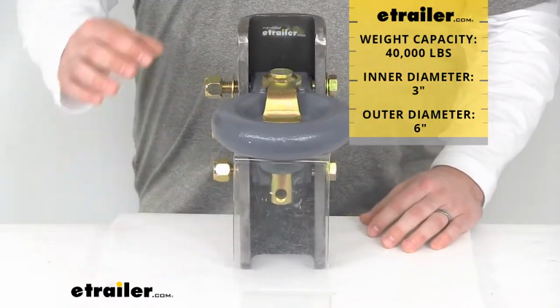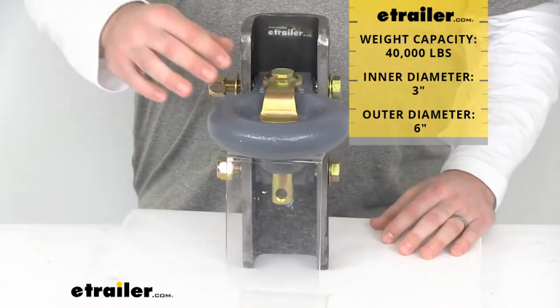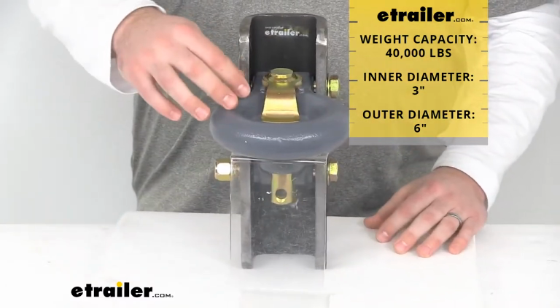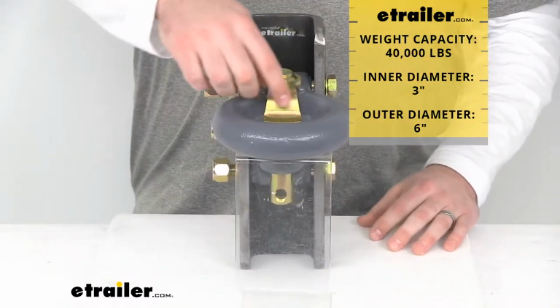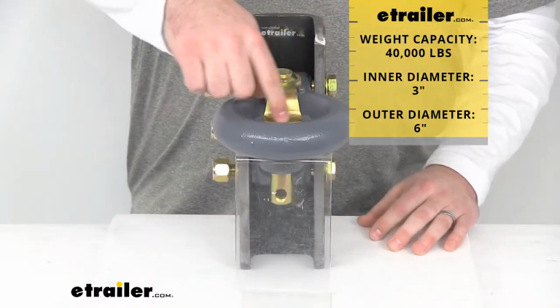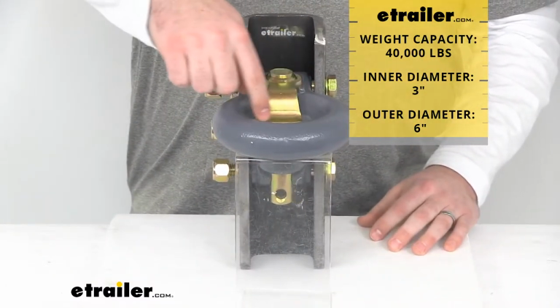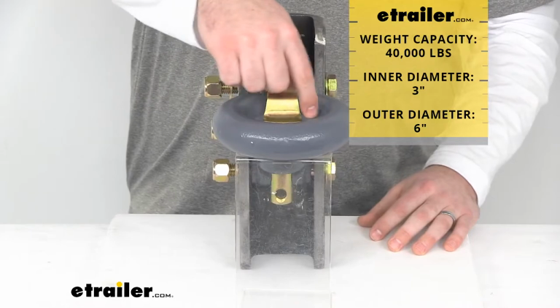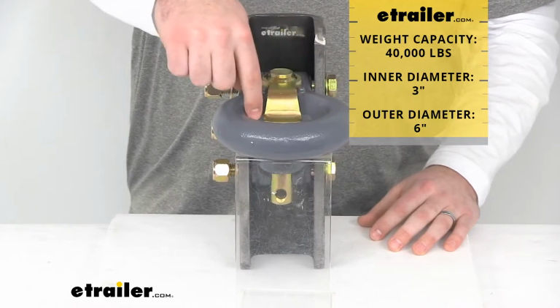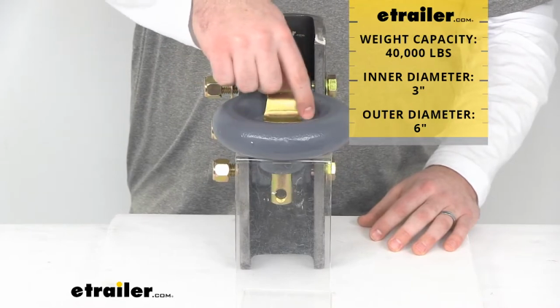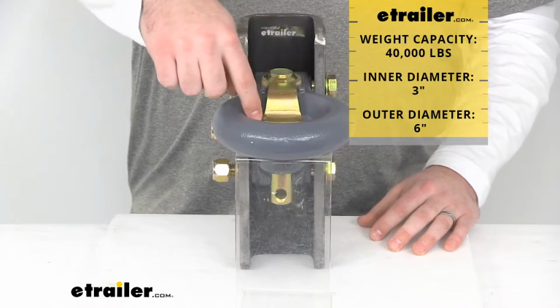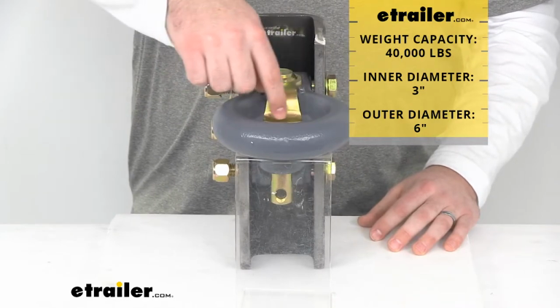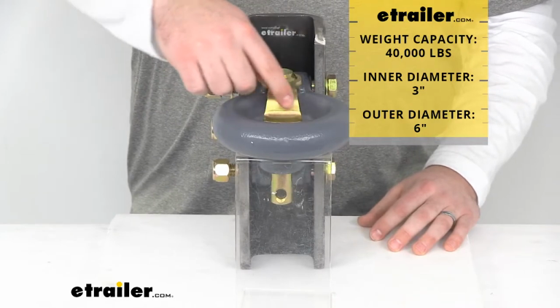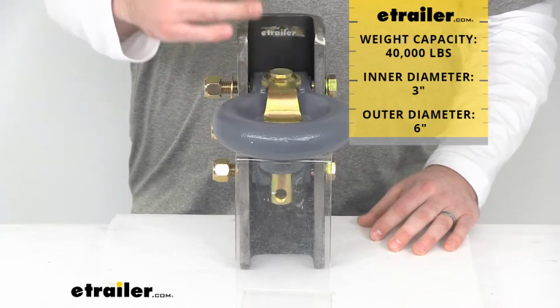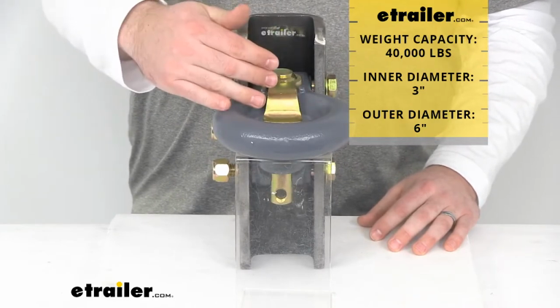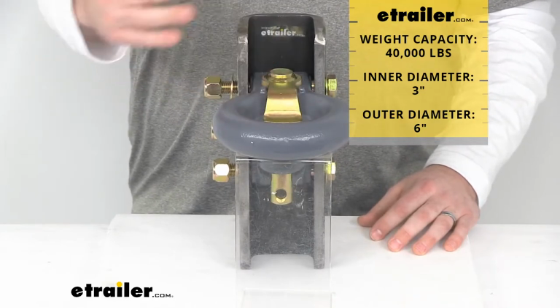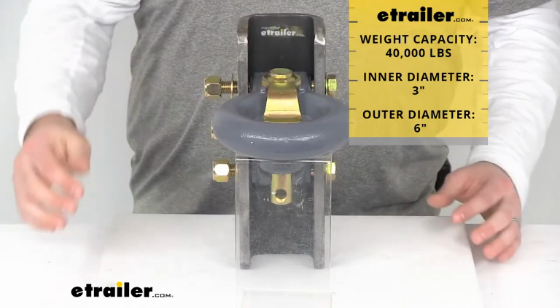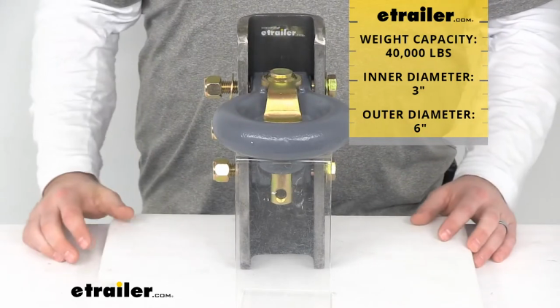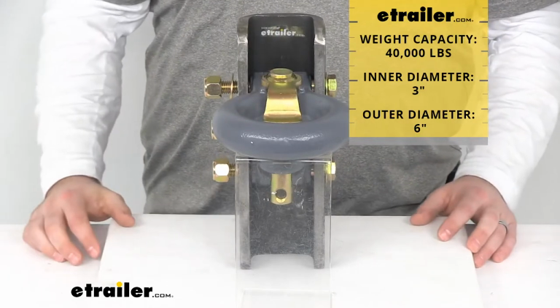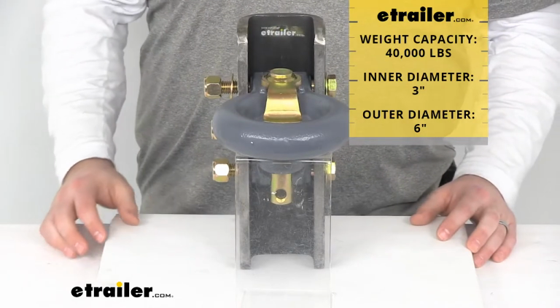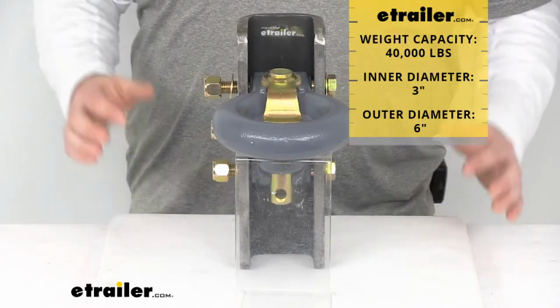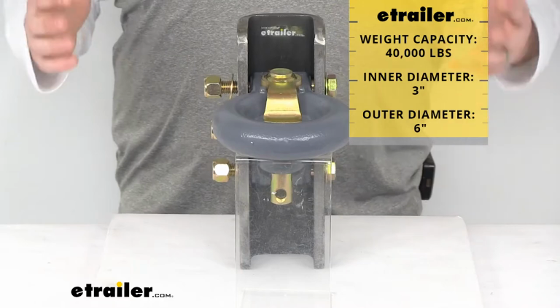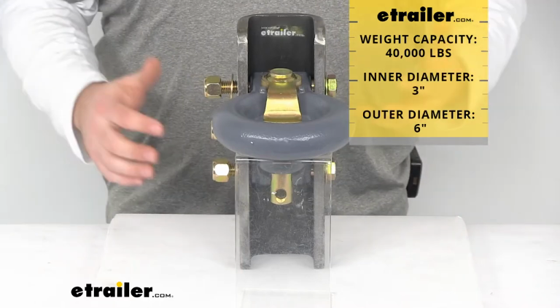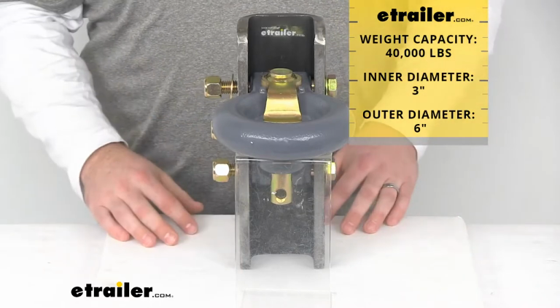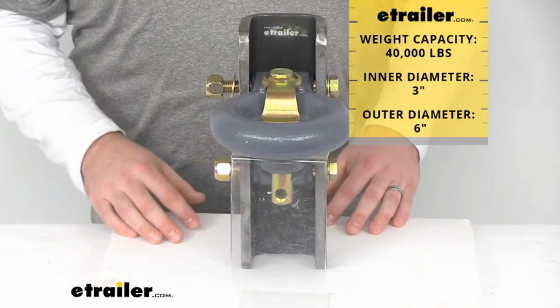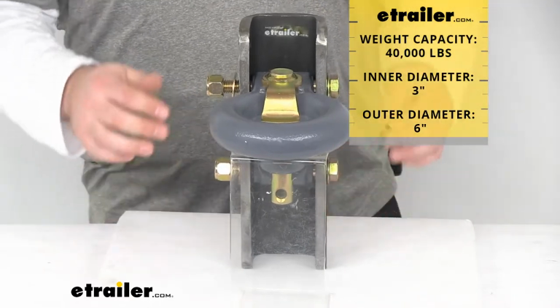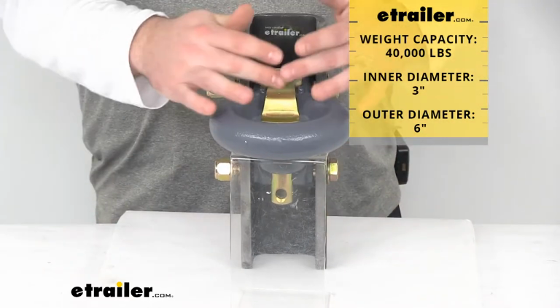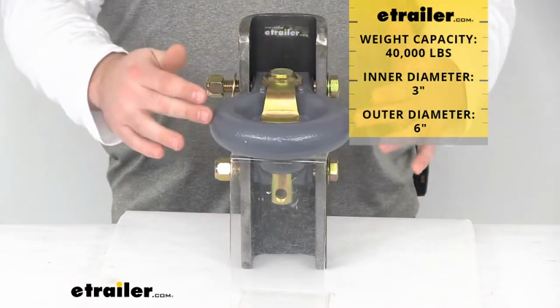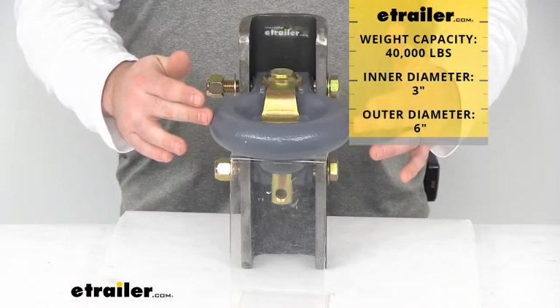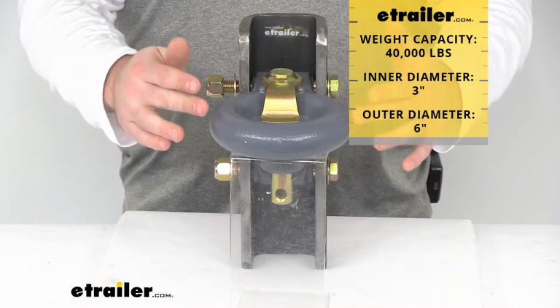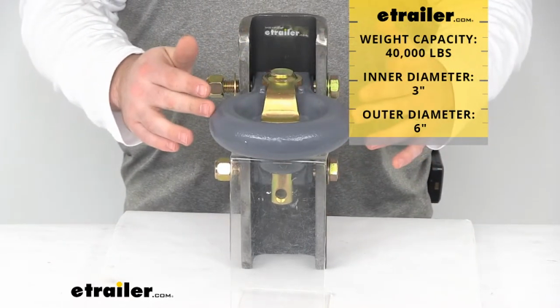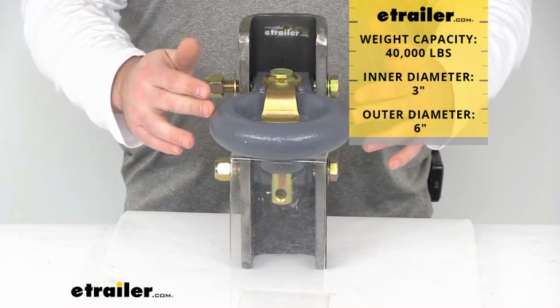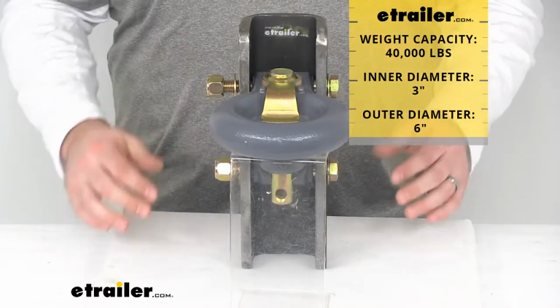This does have an inner diameter of 3 inches, so it's going to work great for your 2 inch or 2 and 5/16 inch pintle hooks. It's got an outer diameter of 6 inches.